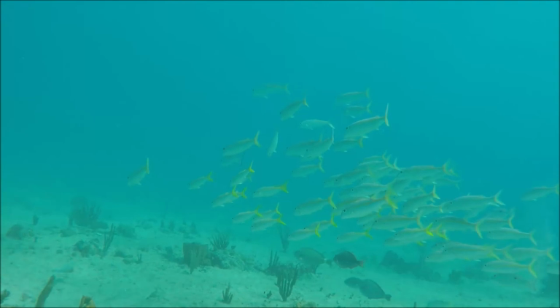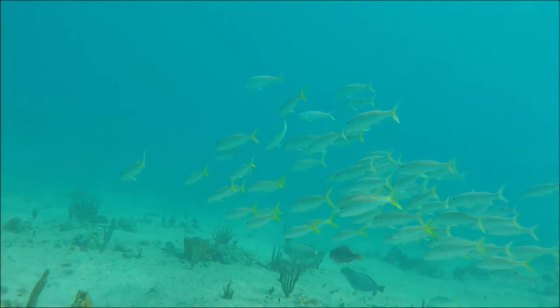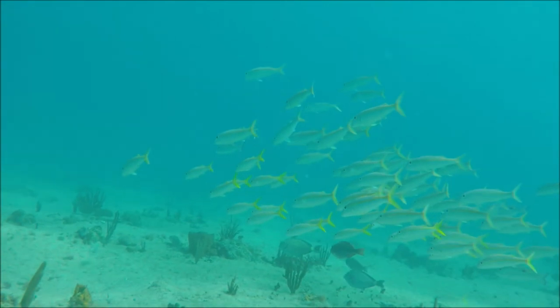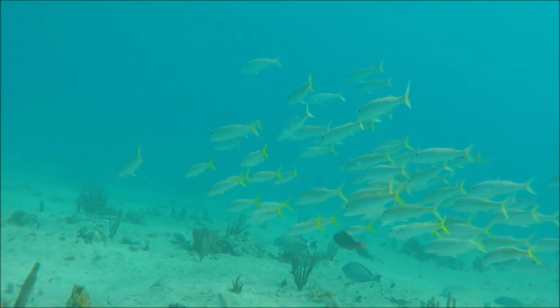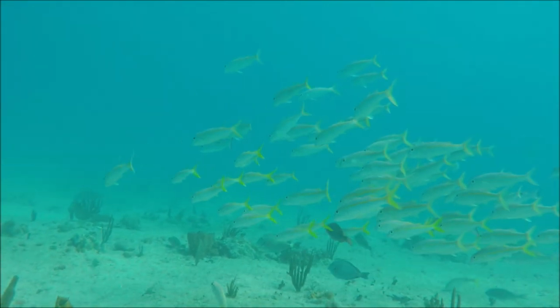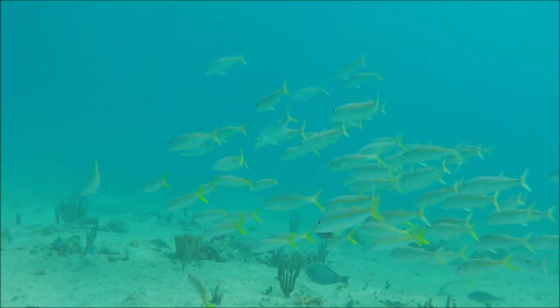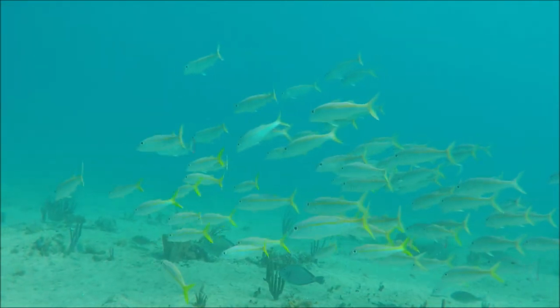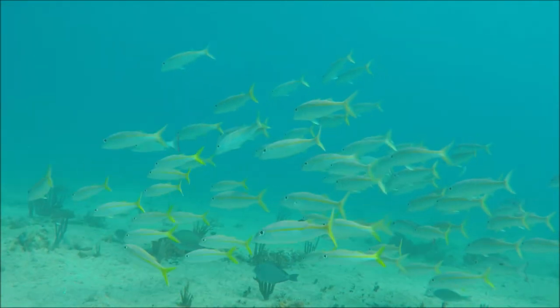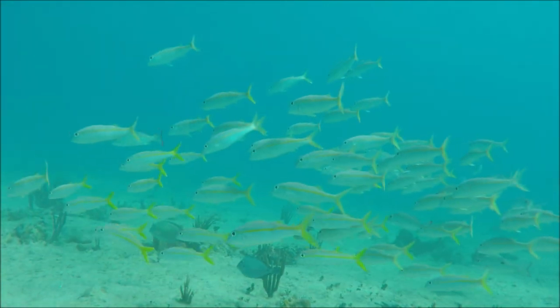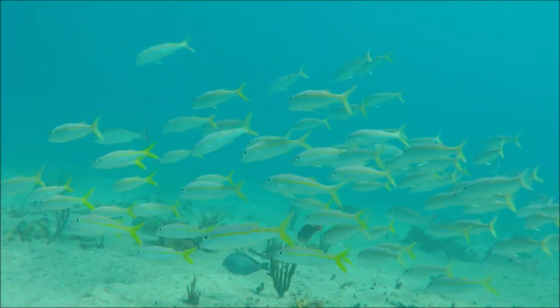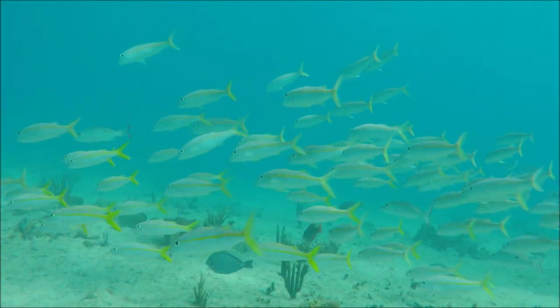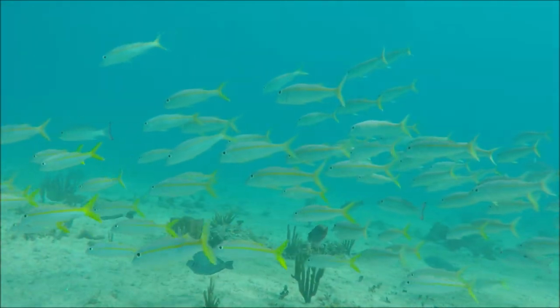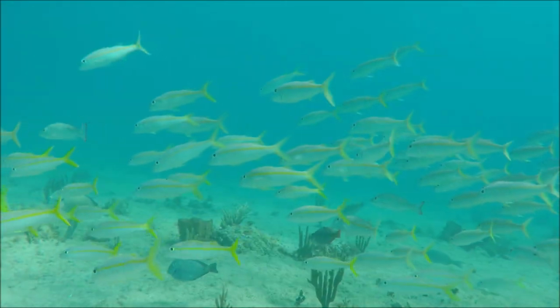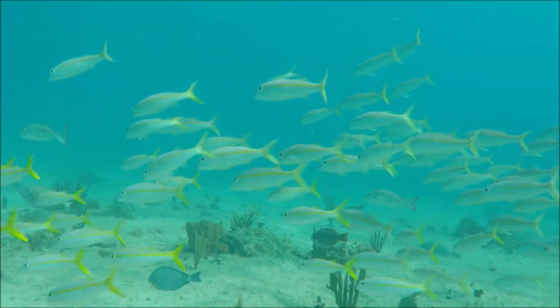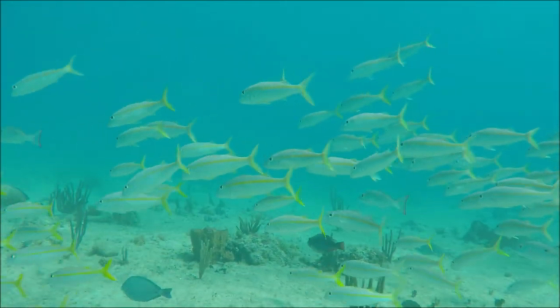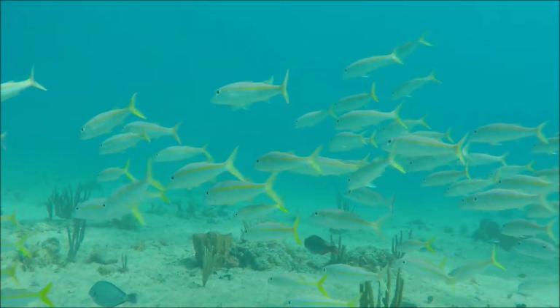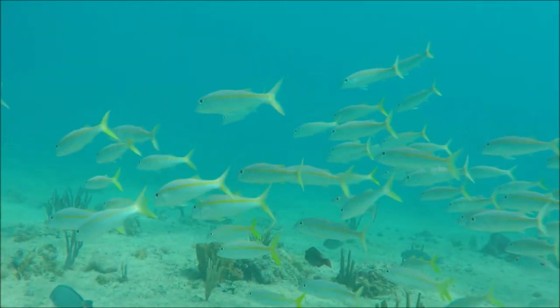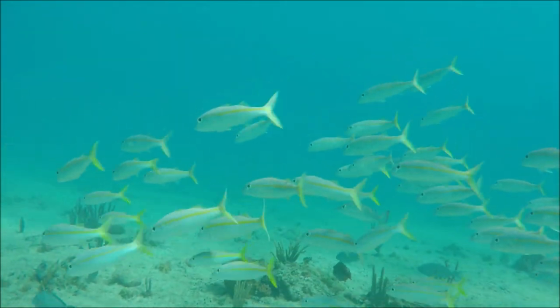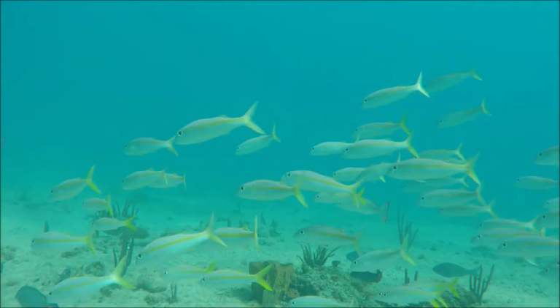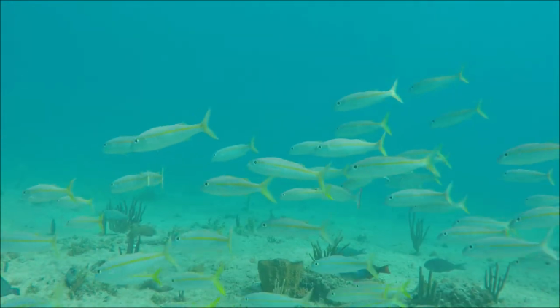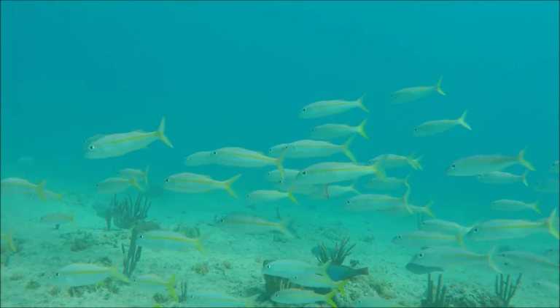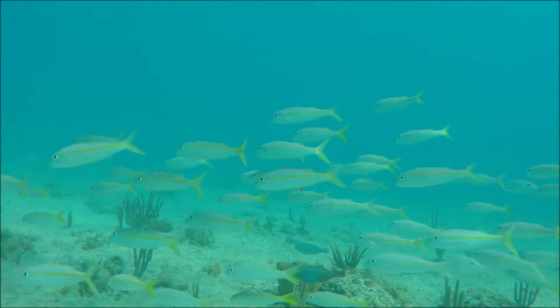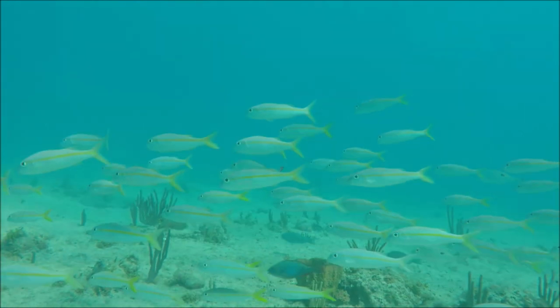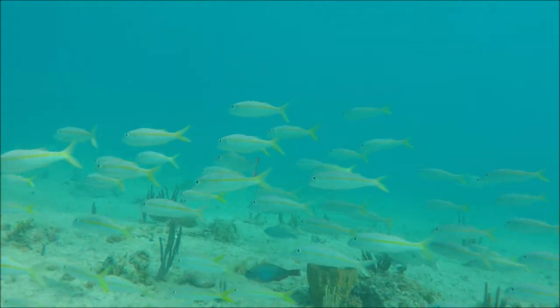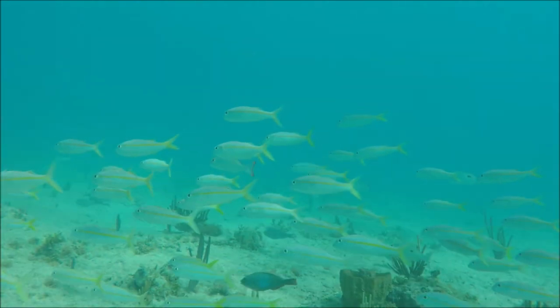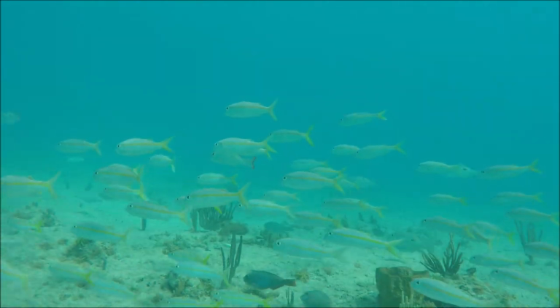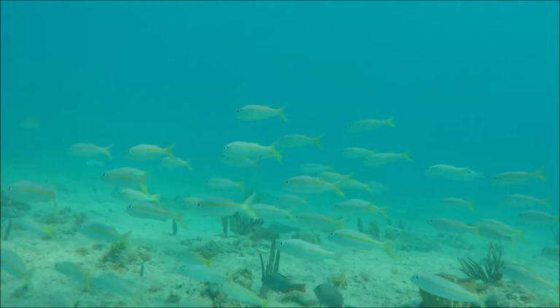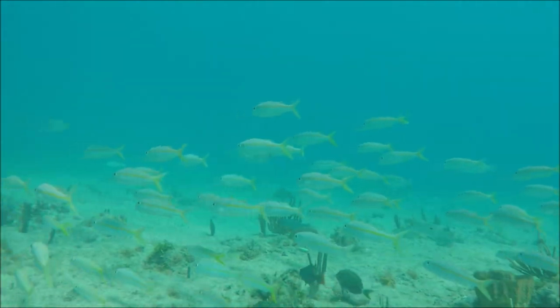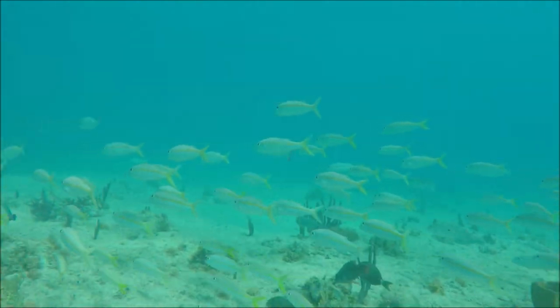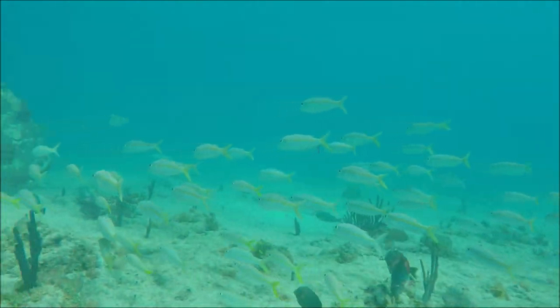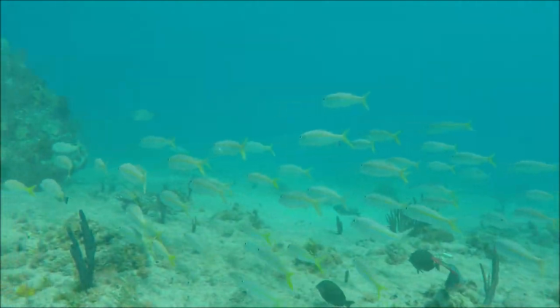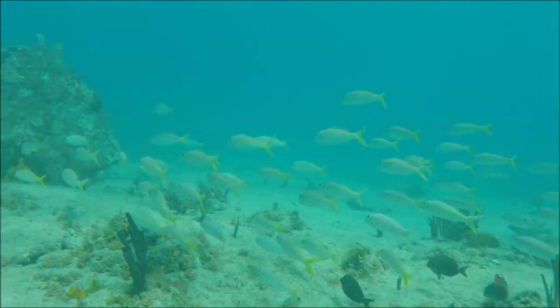This is a shoal of yellow goatfish, which are very common on the front of the reef in Antigua, seen whilst diving.